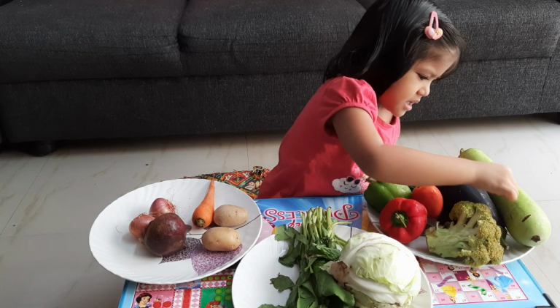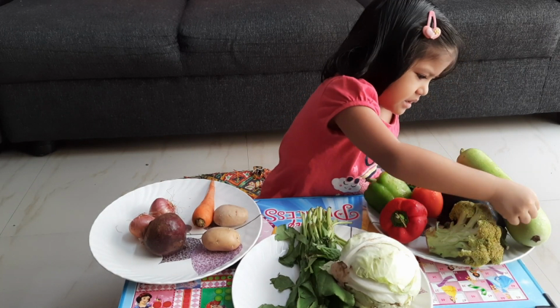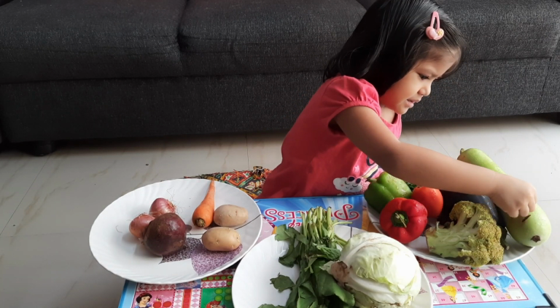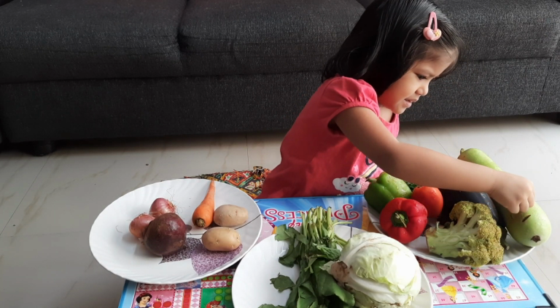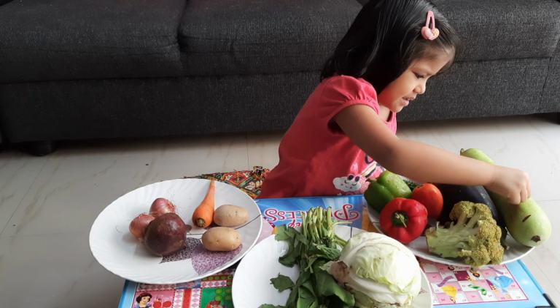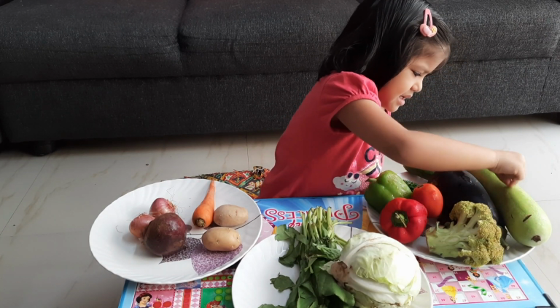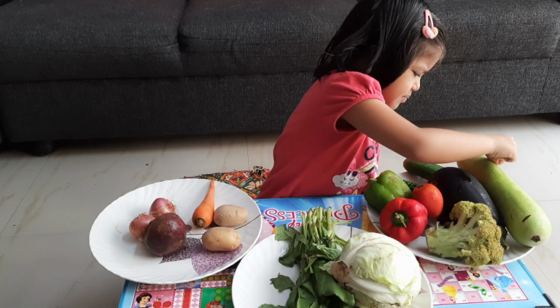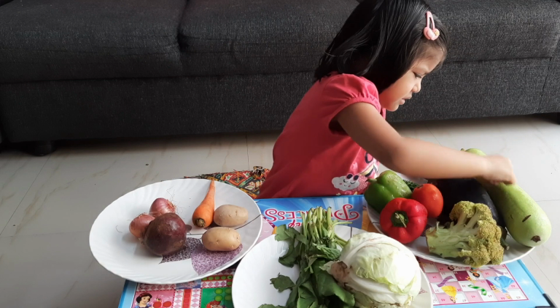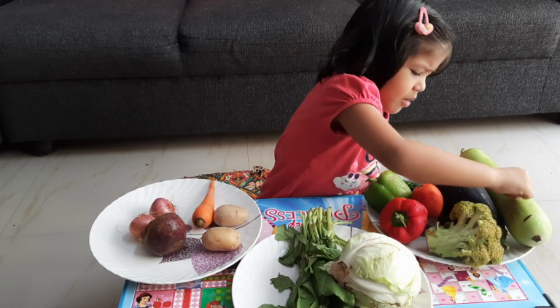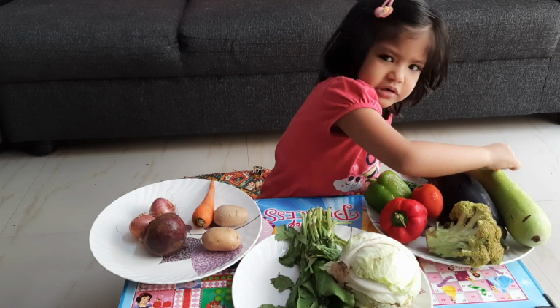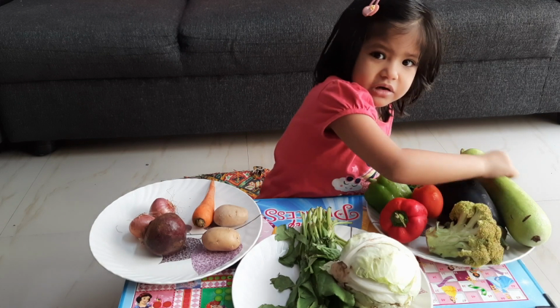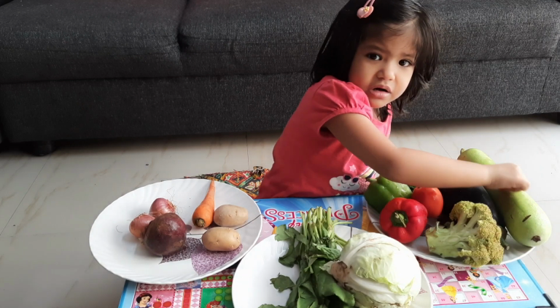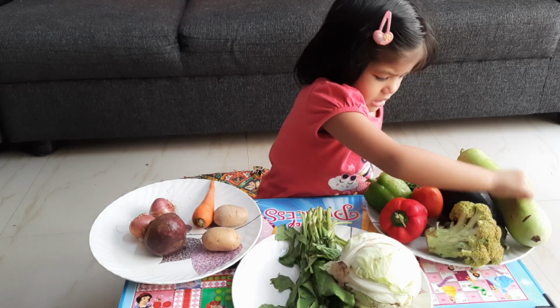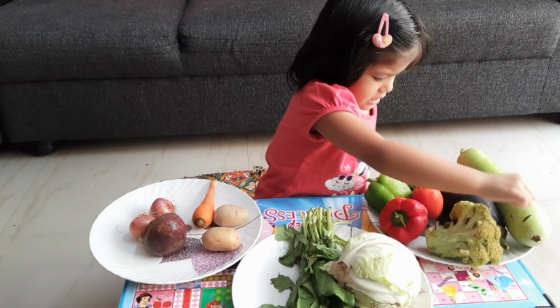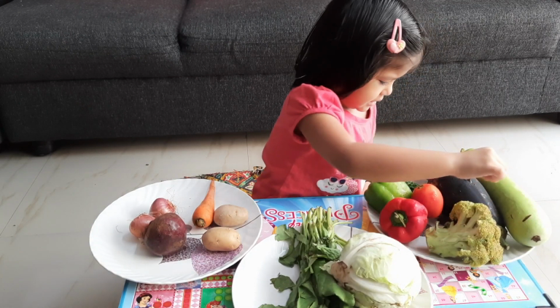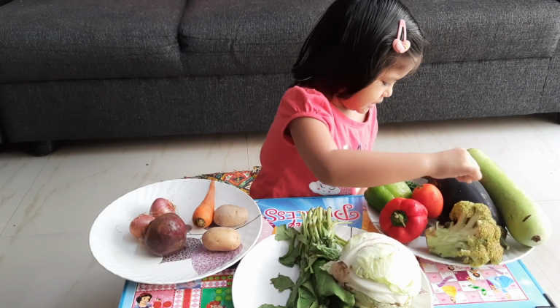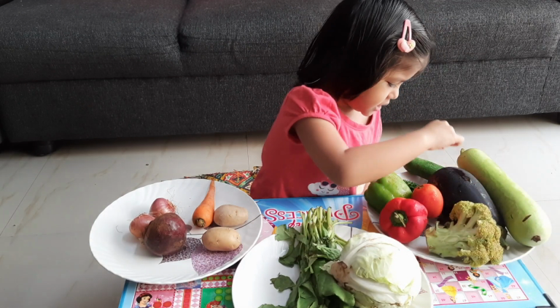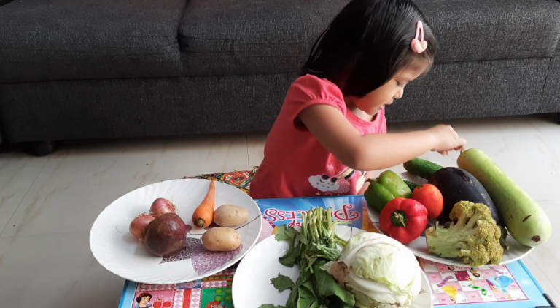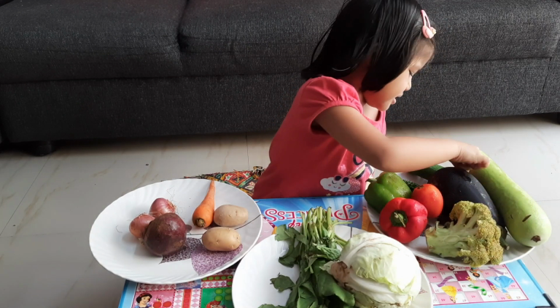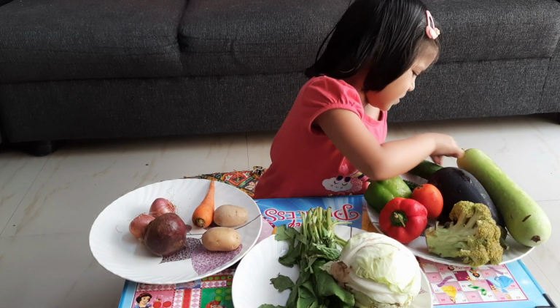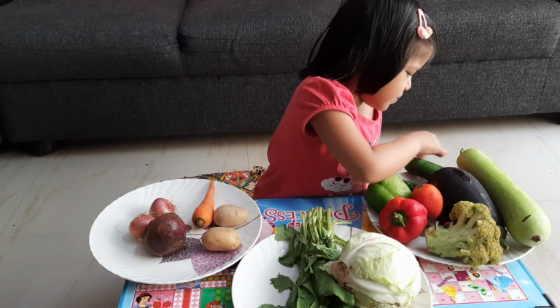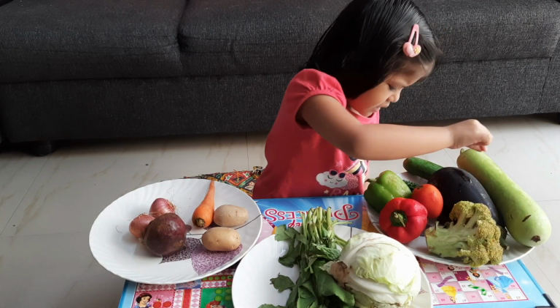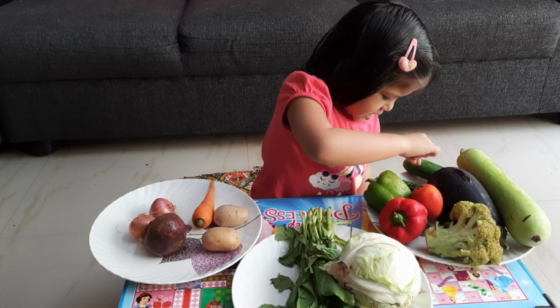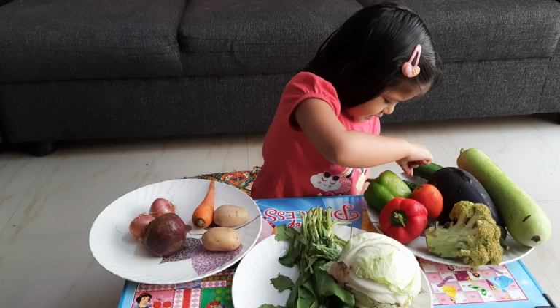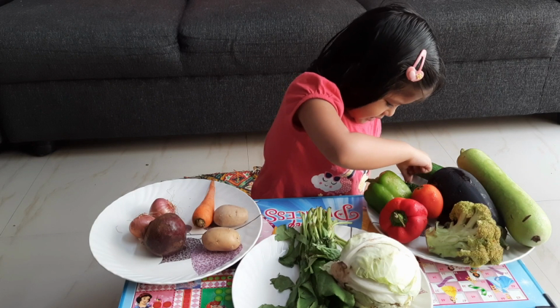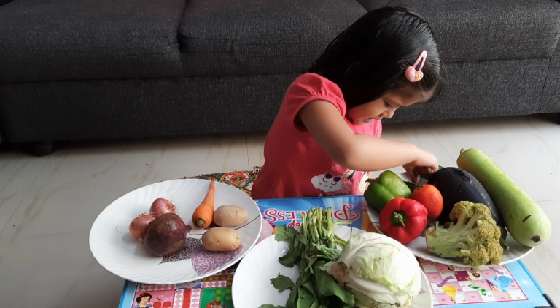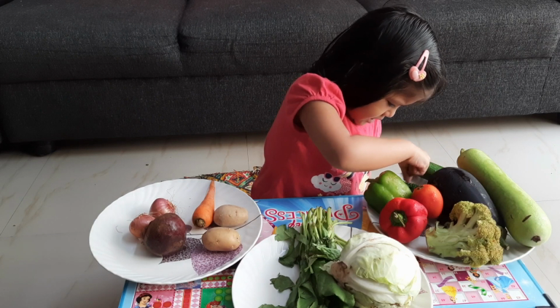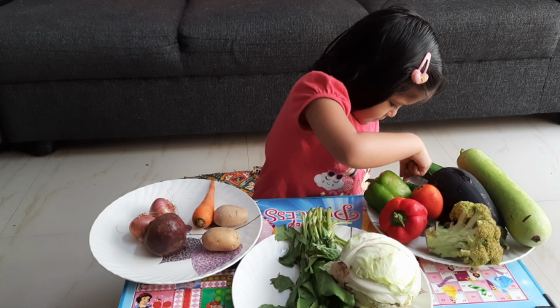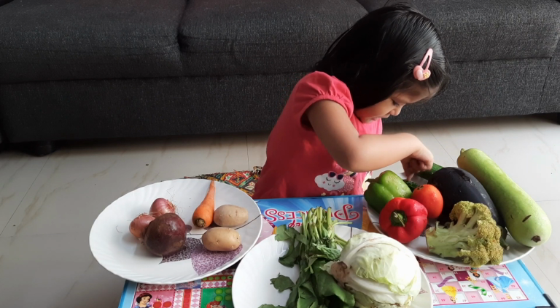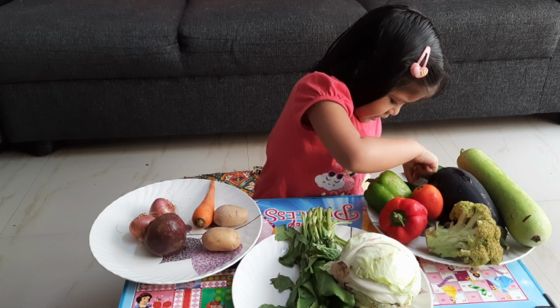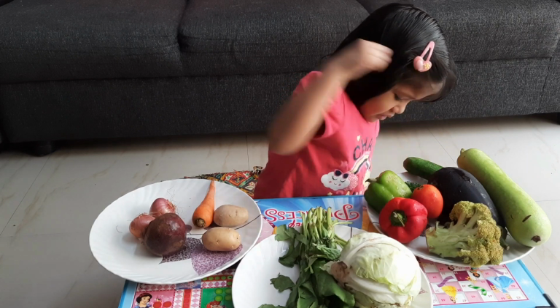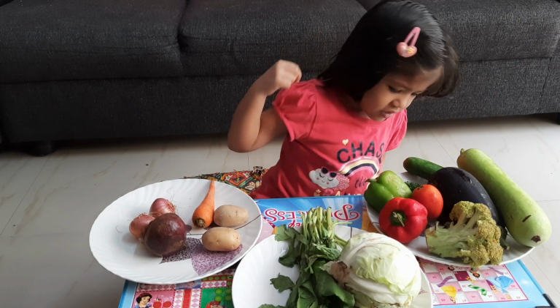This is green bottle gourd. This is green cucumber. This is green bitter gourd.